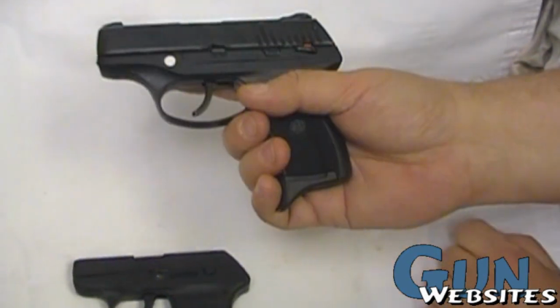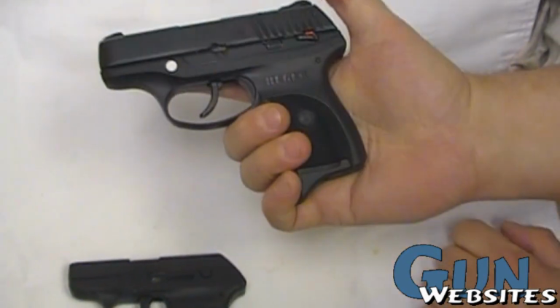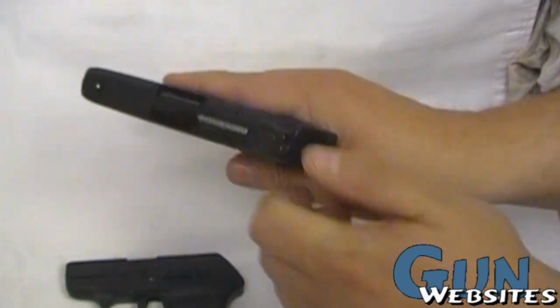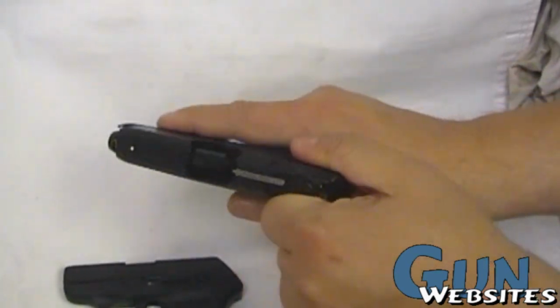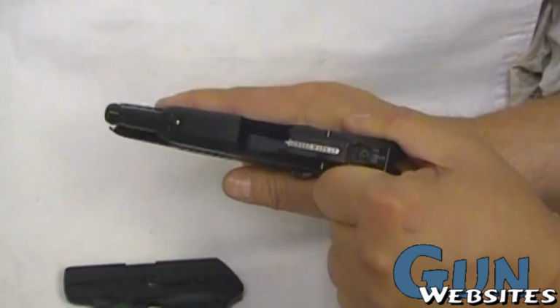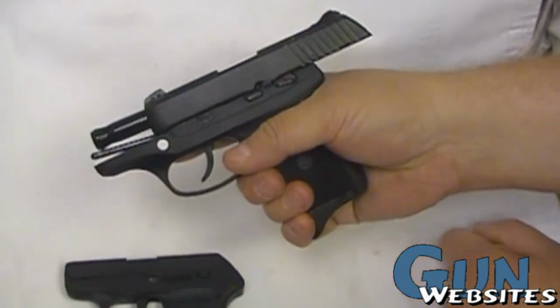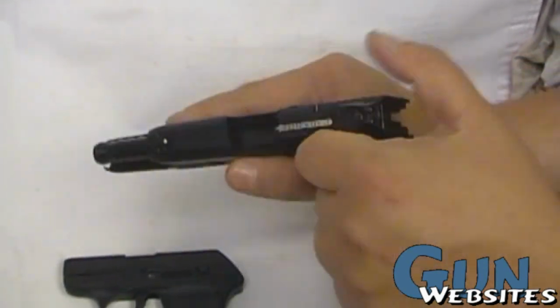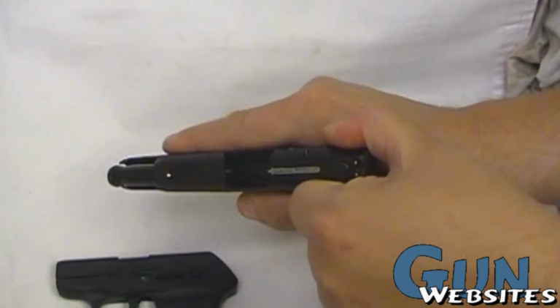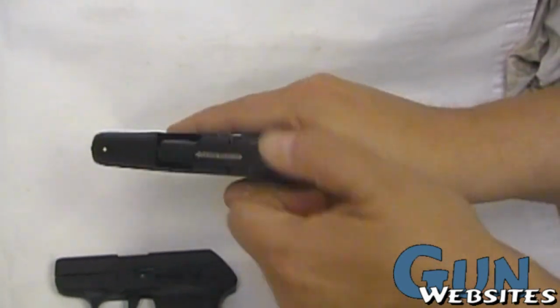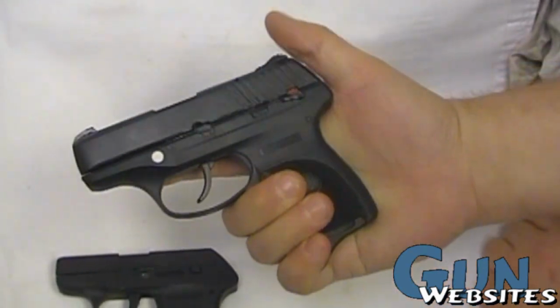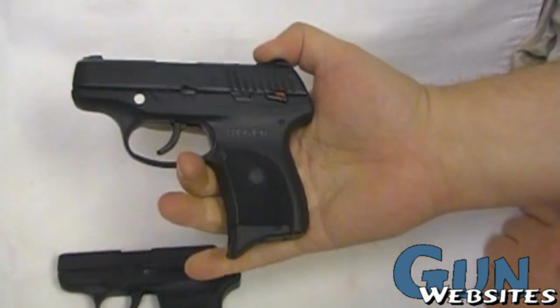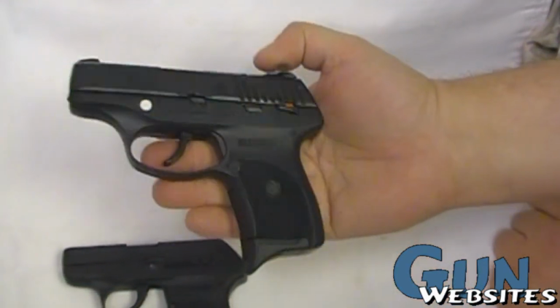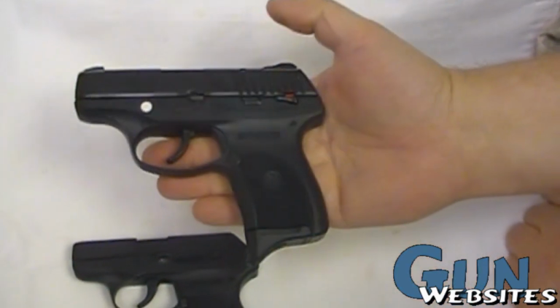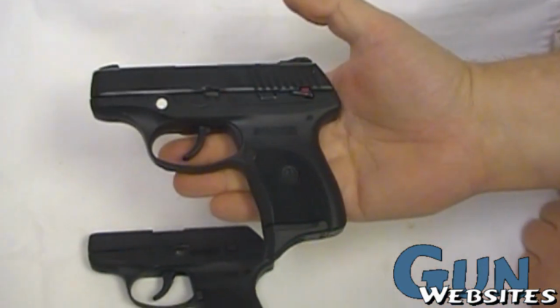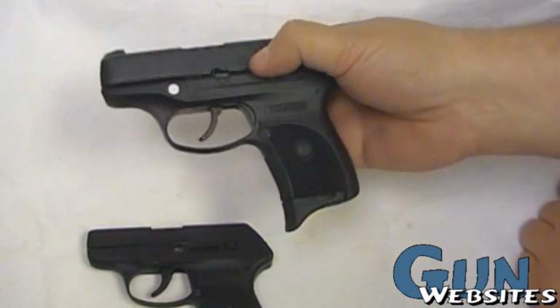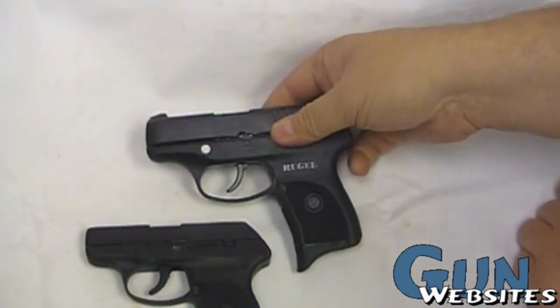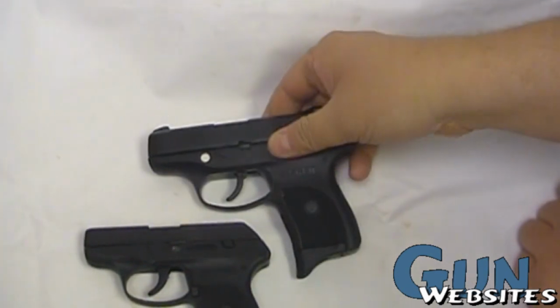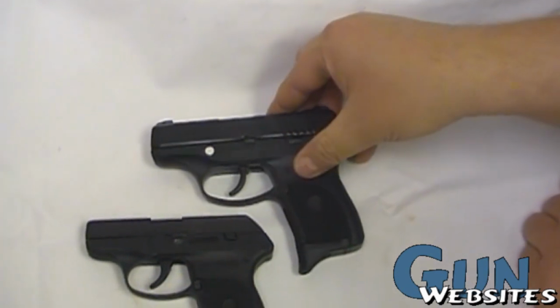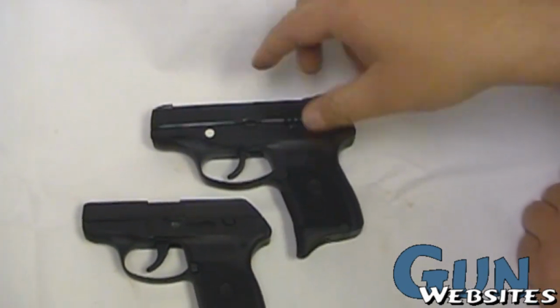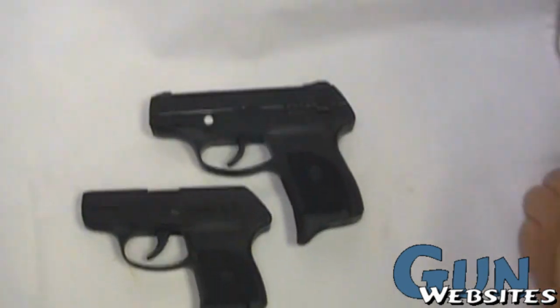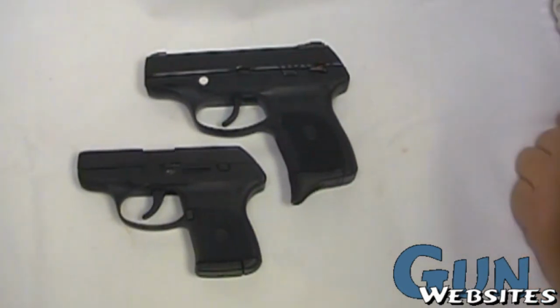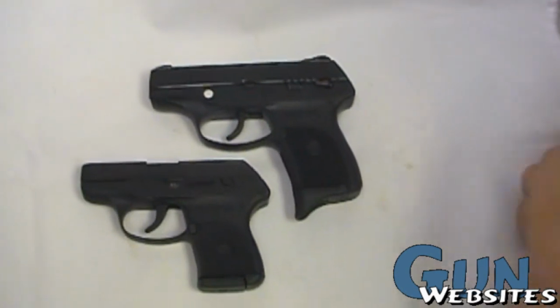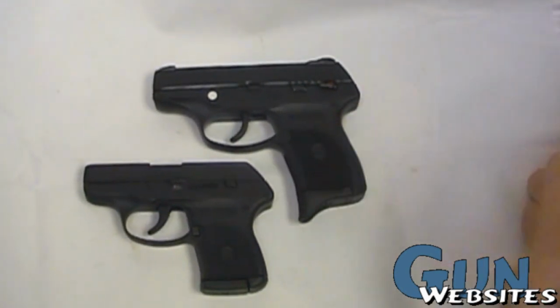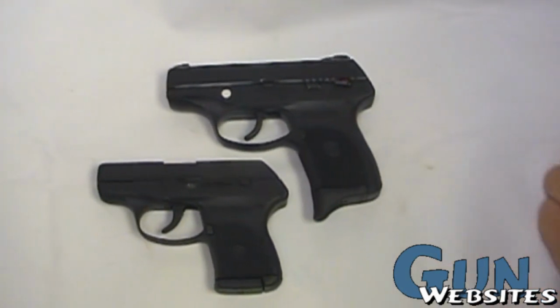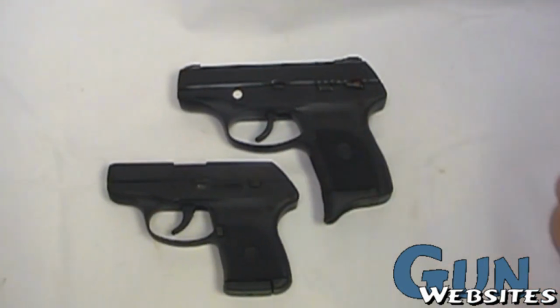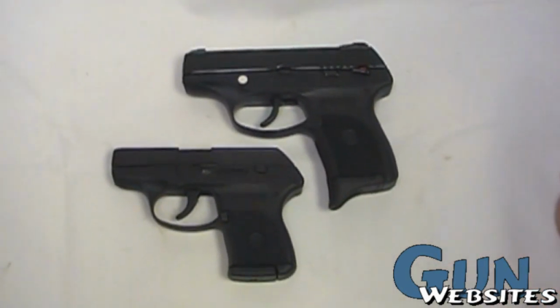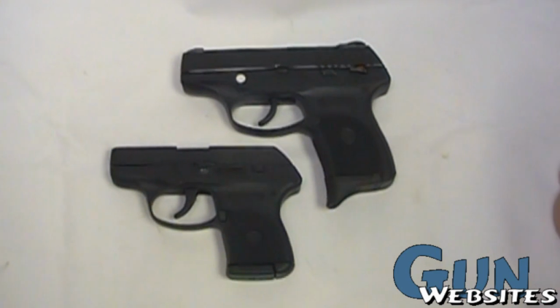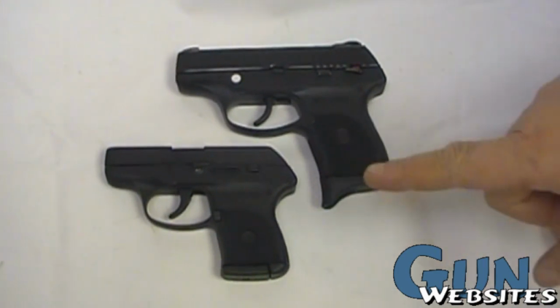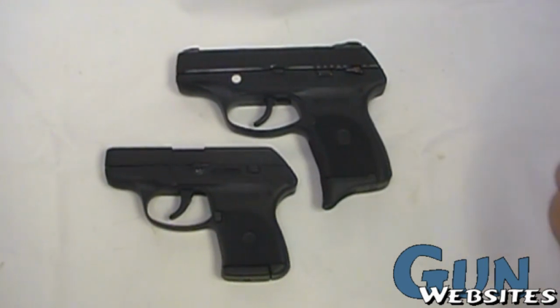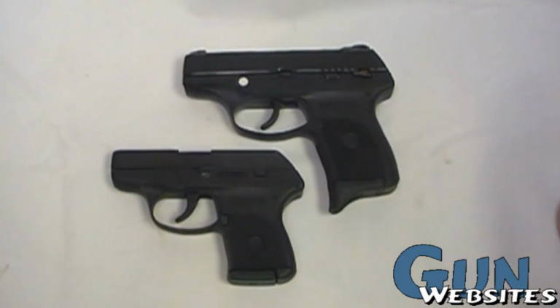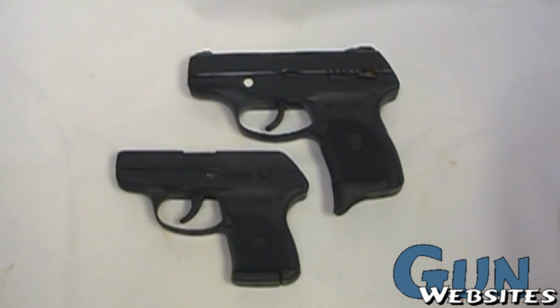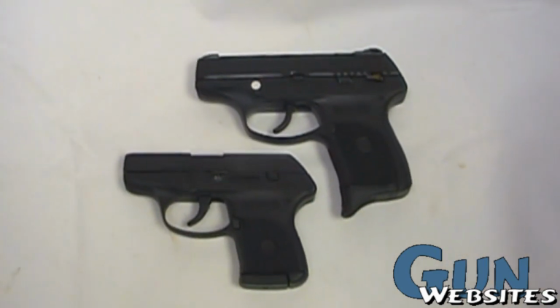Made in the USA up in Prescott. Comfortable. We've shot them a little bit out at SHOT Show, but stay tuned for more range reviews on it. Just wanted to do sort of a sneak preview here along with the little brother, the LCP.